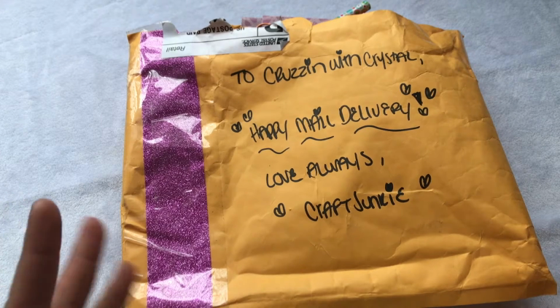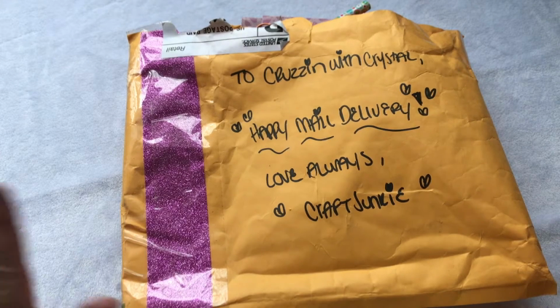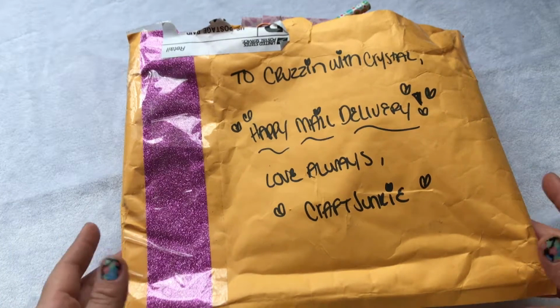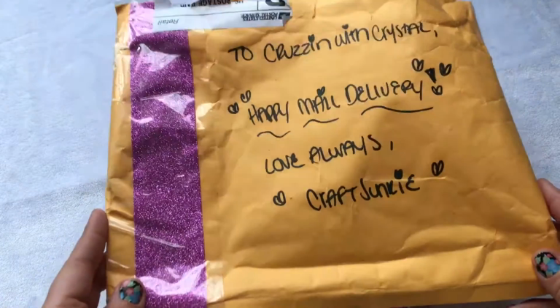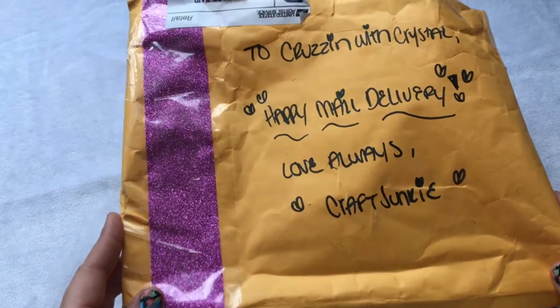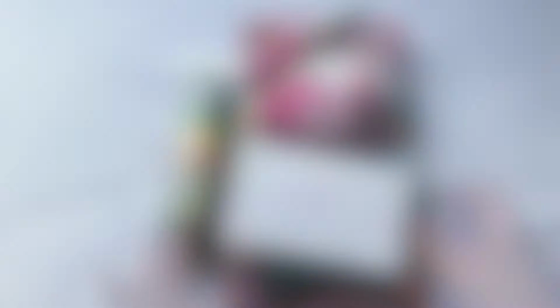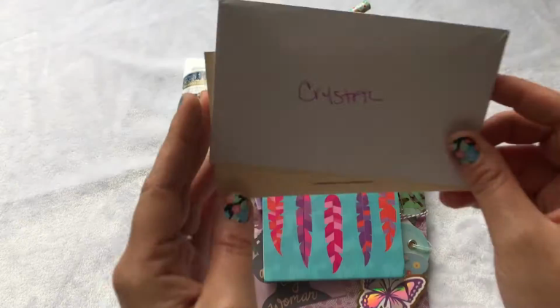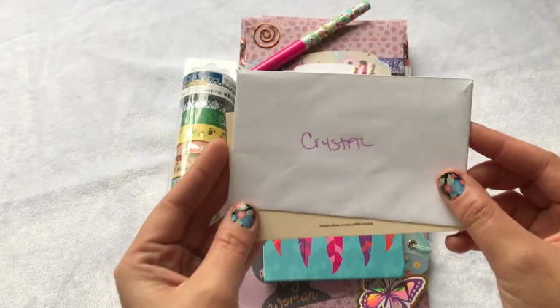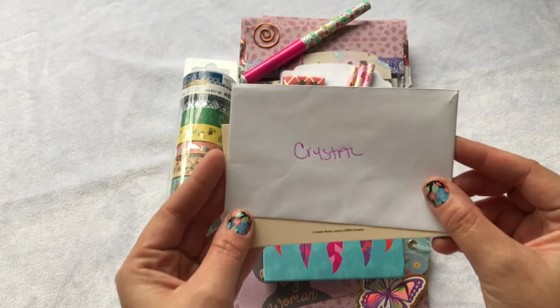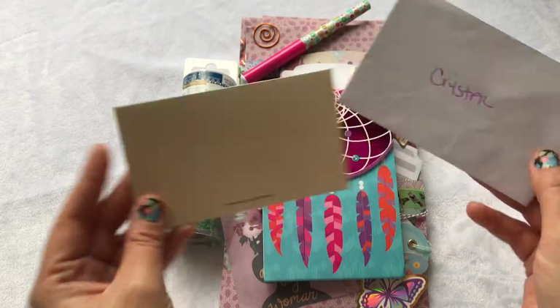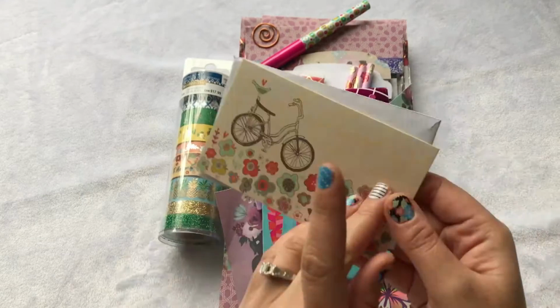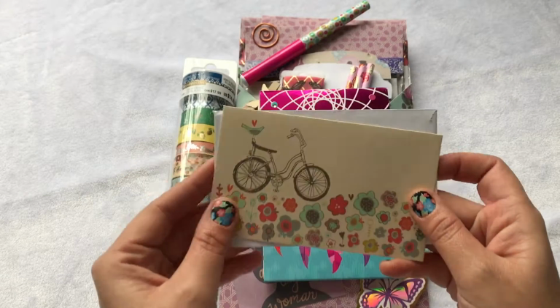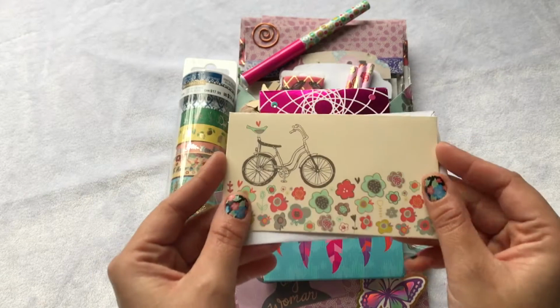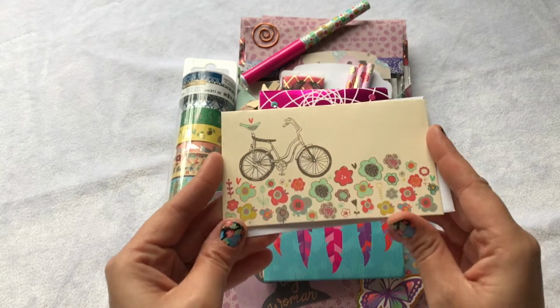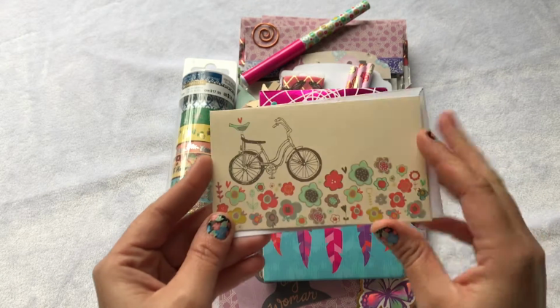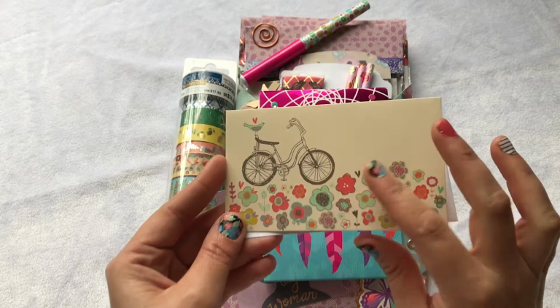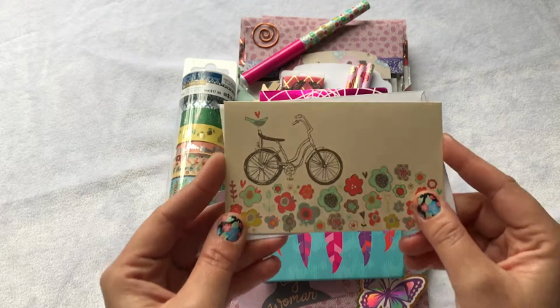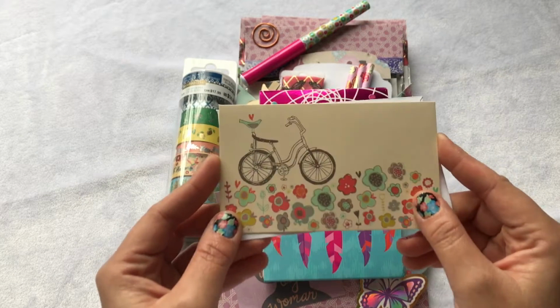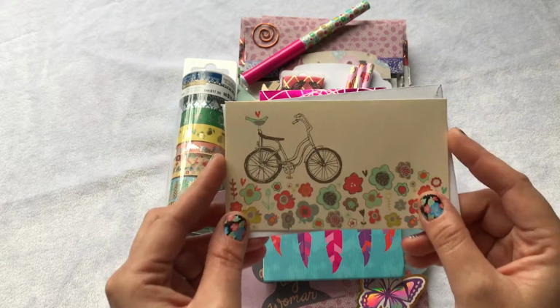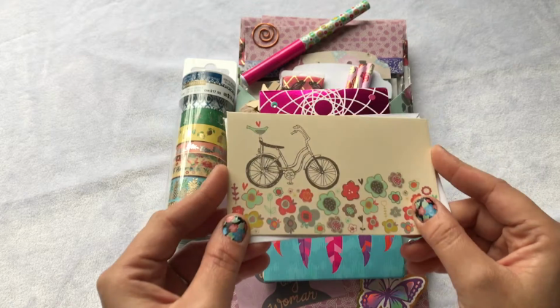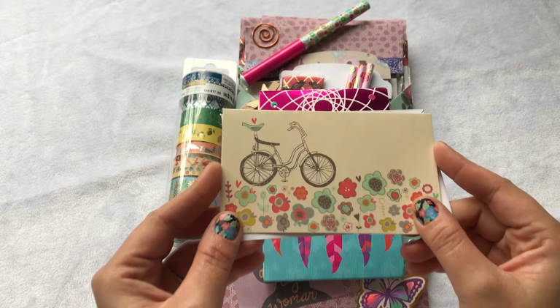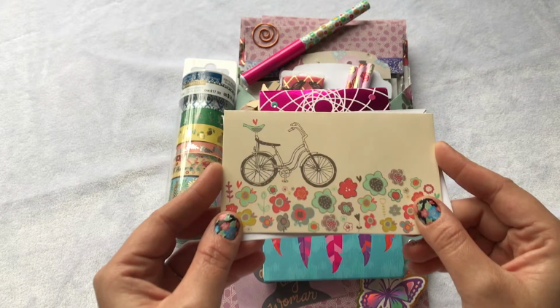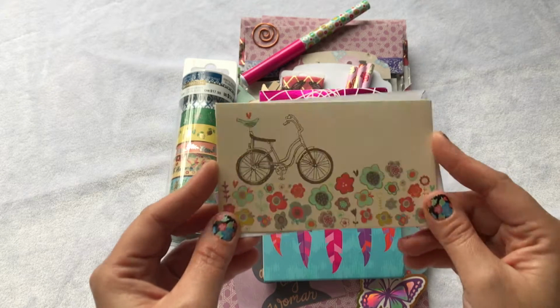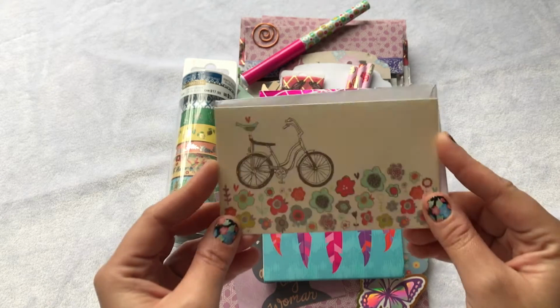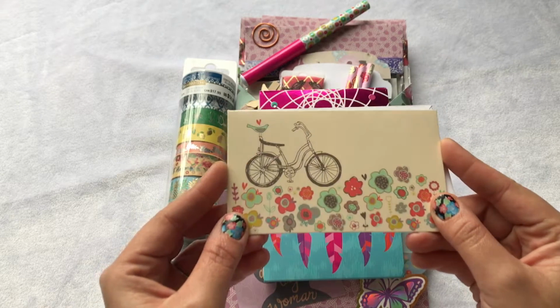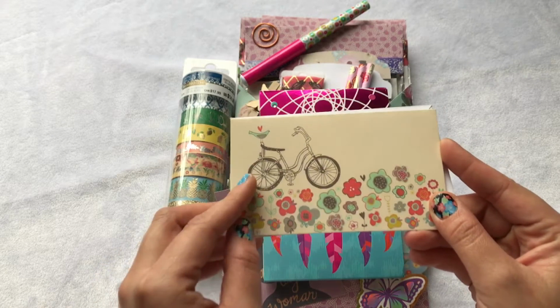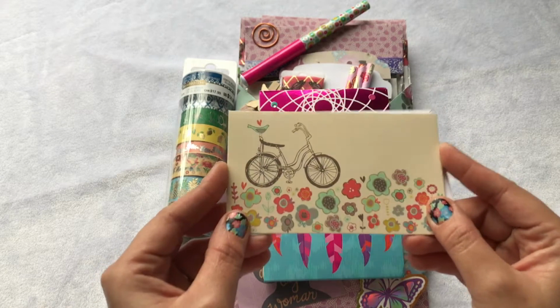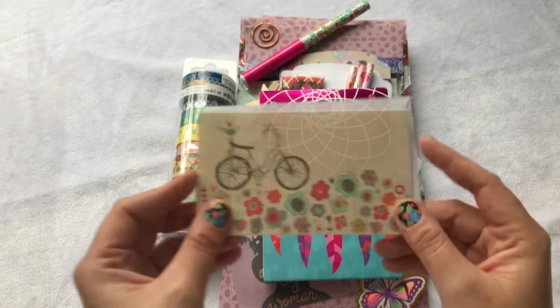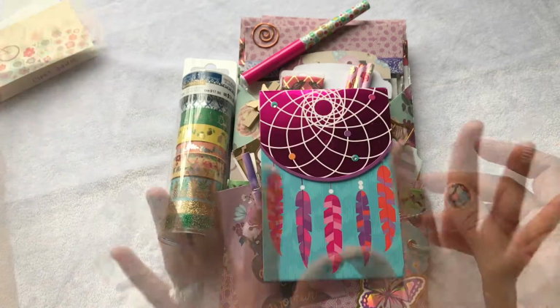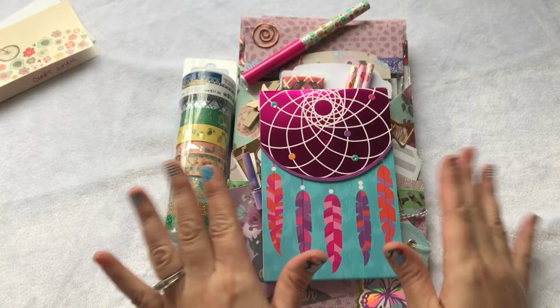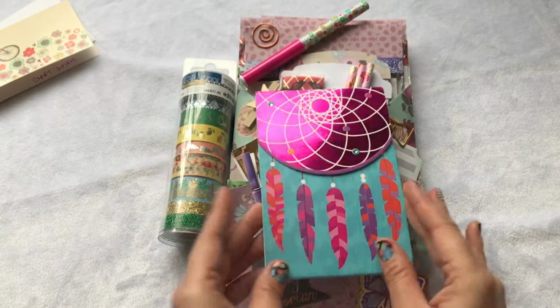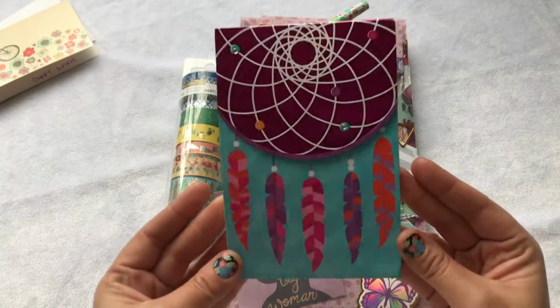She sent me this cute little card — the ones from Dollar Tree — and my mom actually picked me up one of these because I really wanted this collection. I love note cards and this one is so cute.